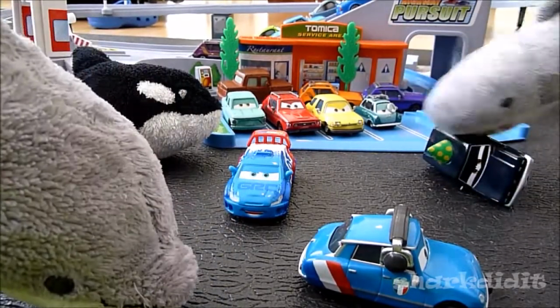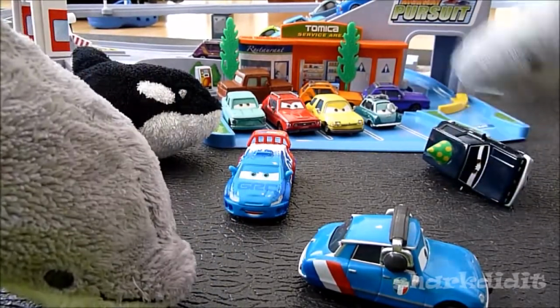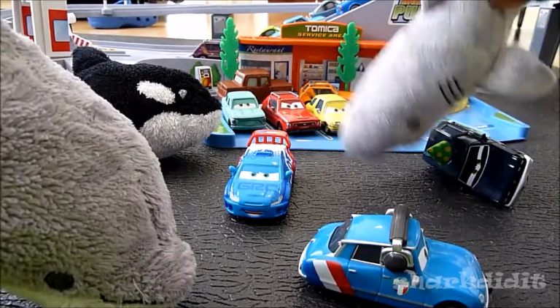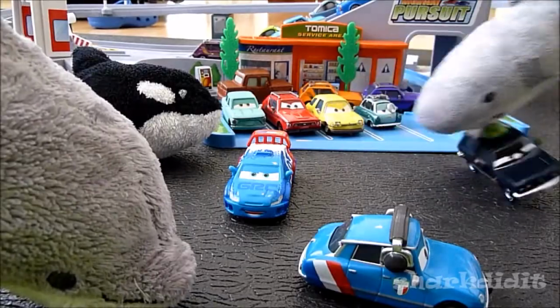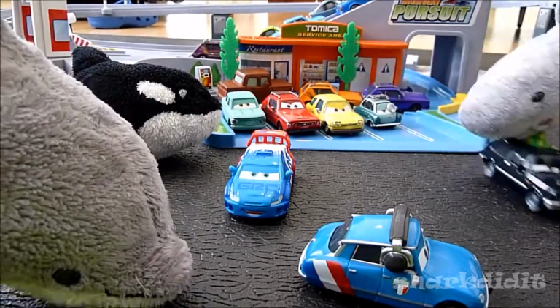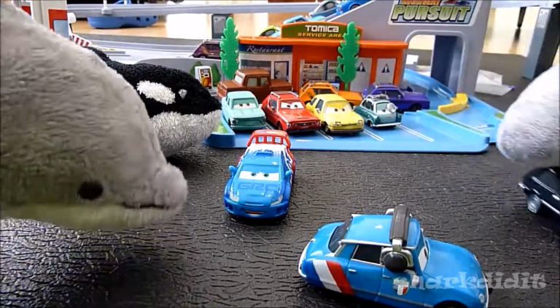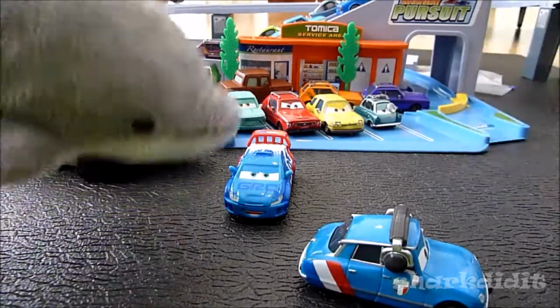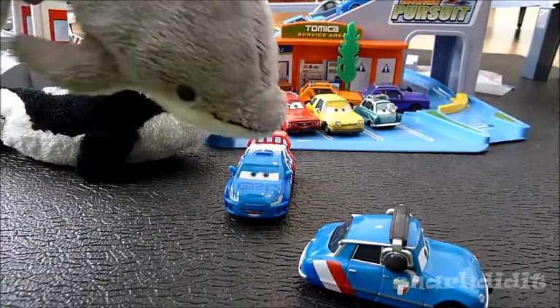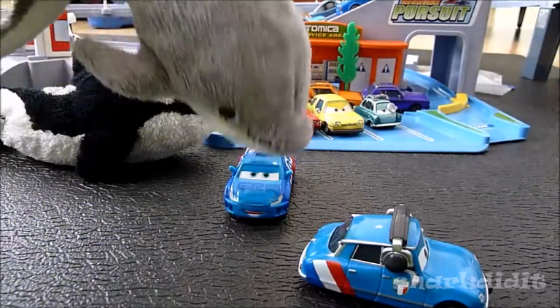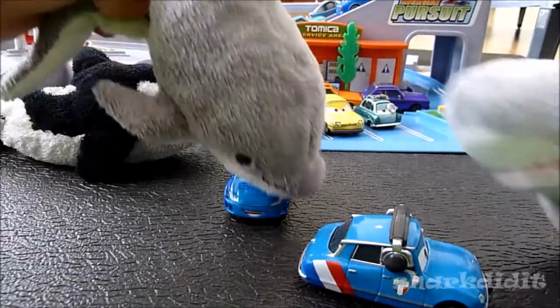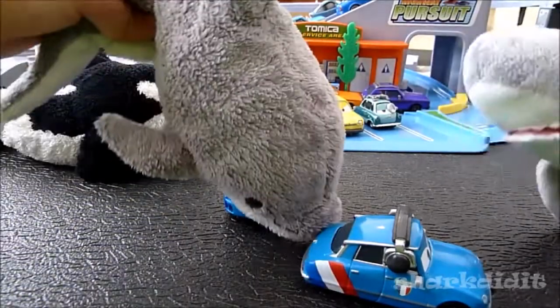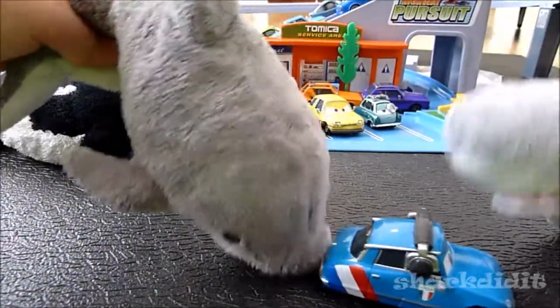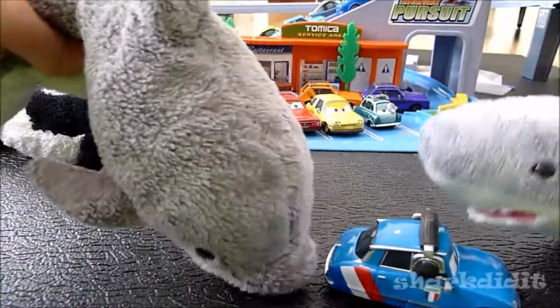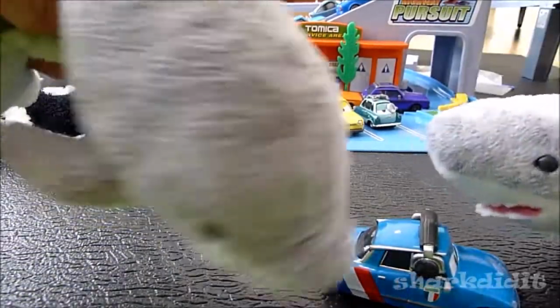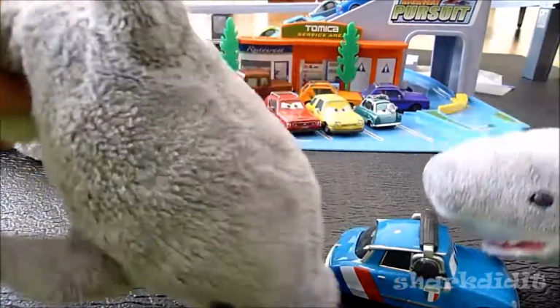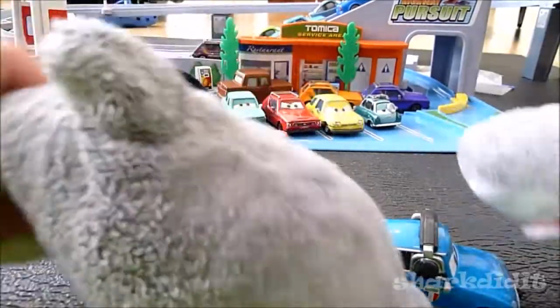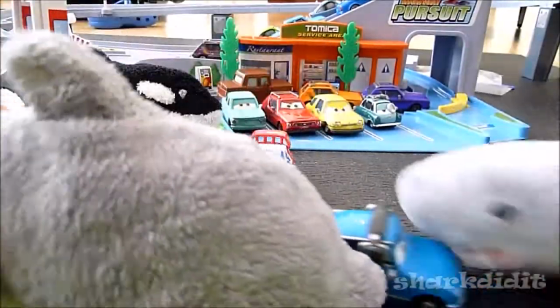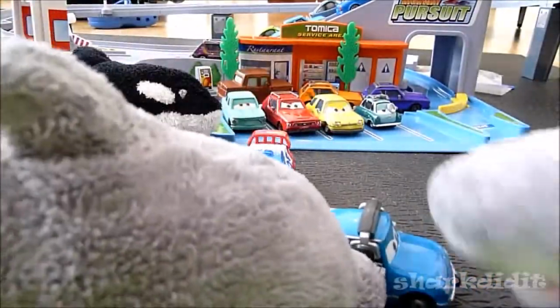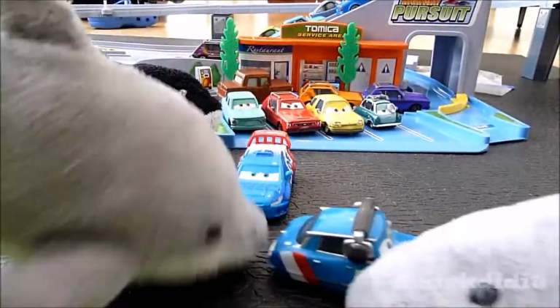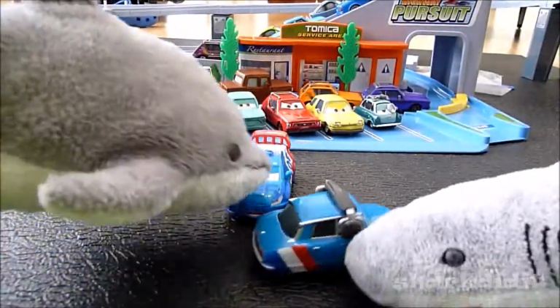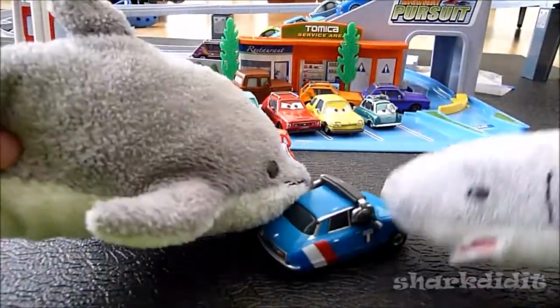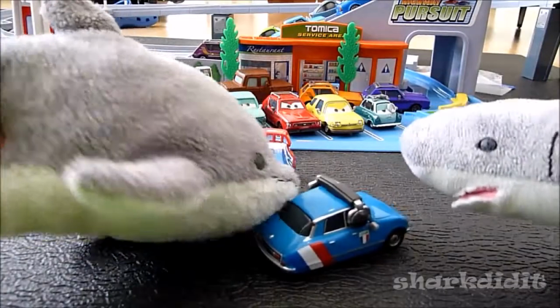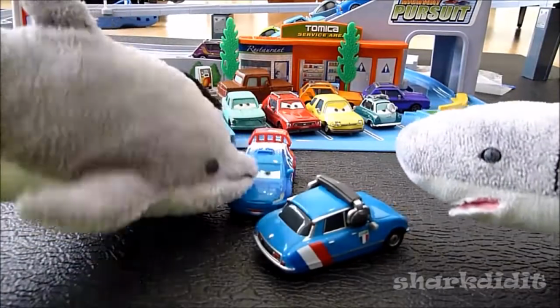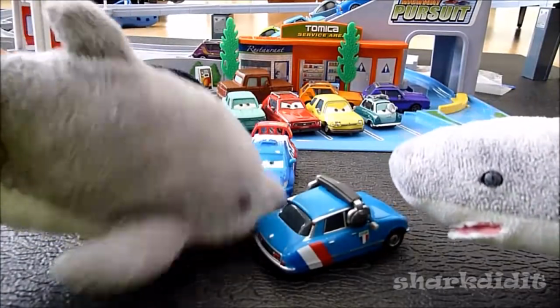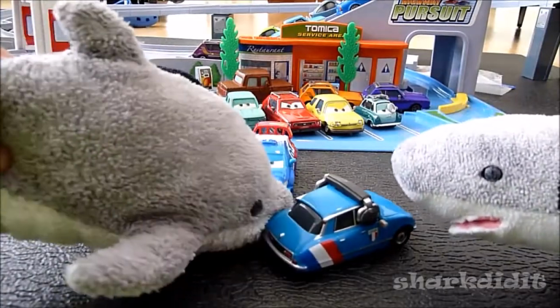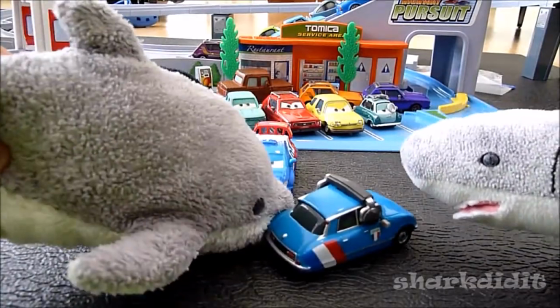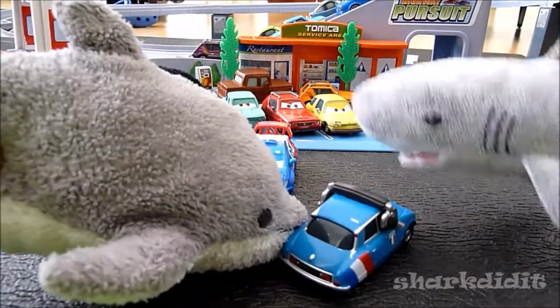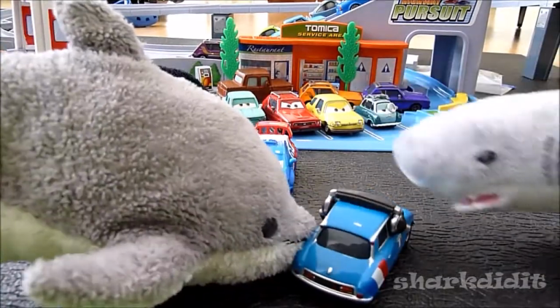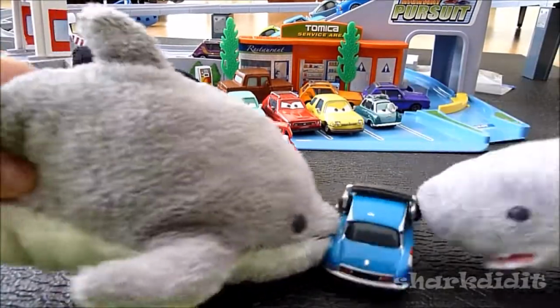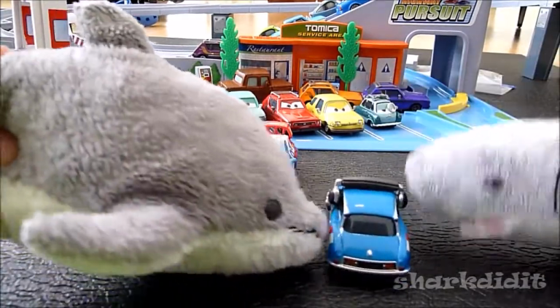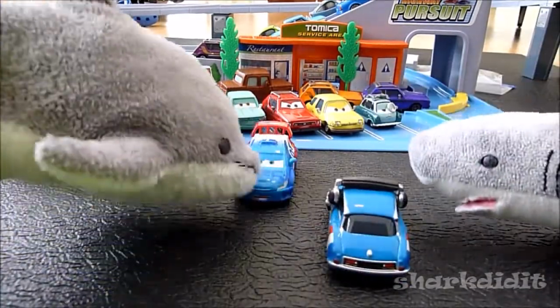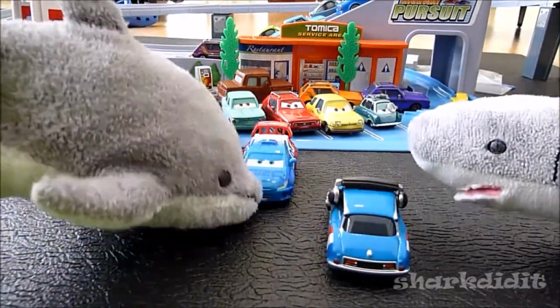Shark, what on earth are you doing with Alexander Hugo? Usually, you are the one to do the 360s. Sorry, I got distracted.